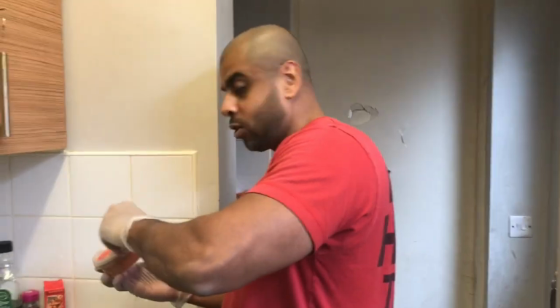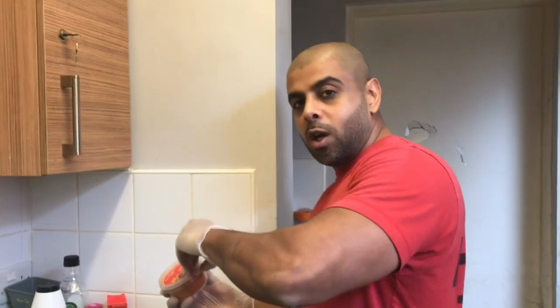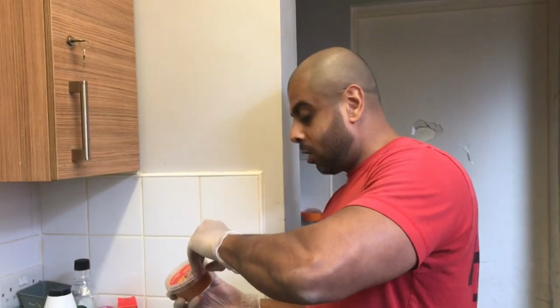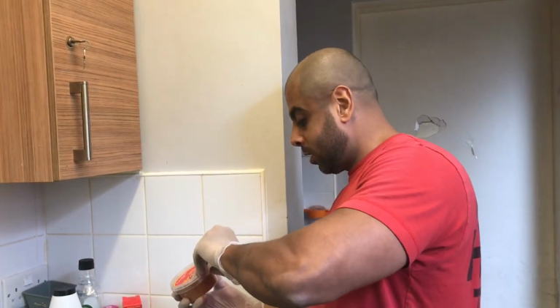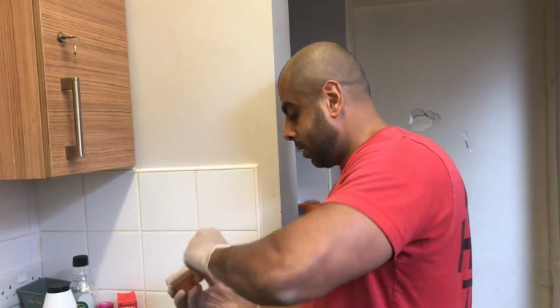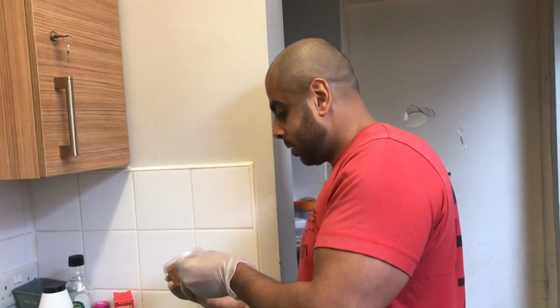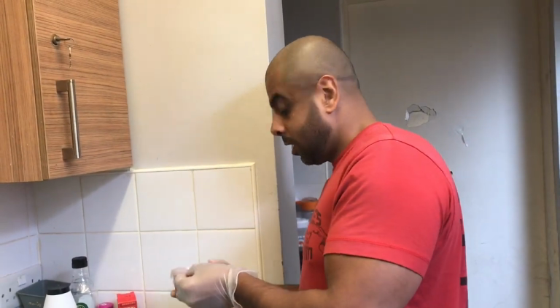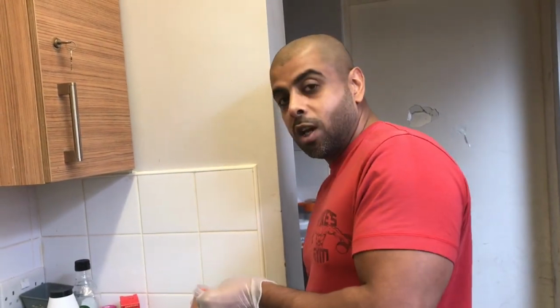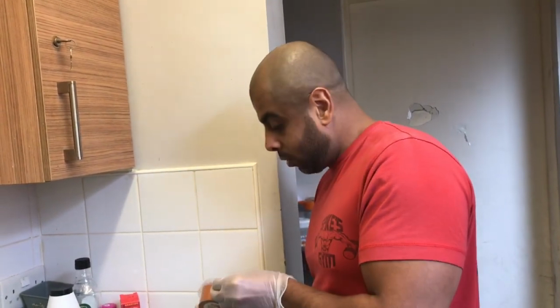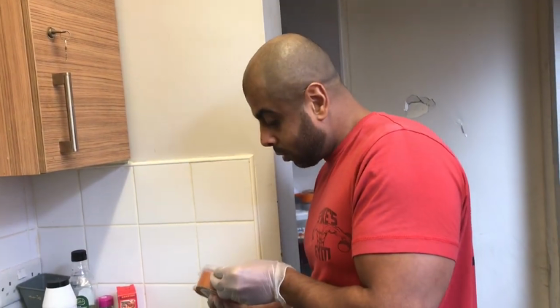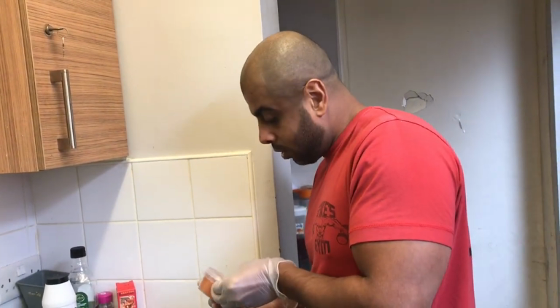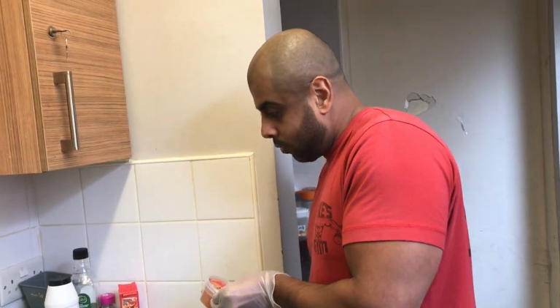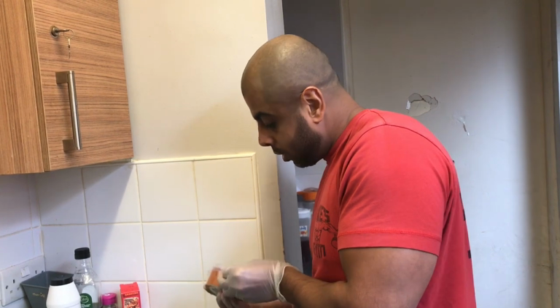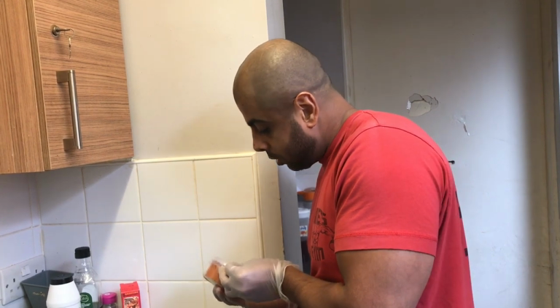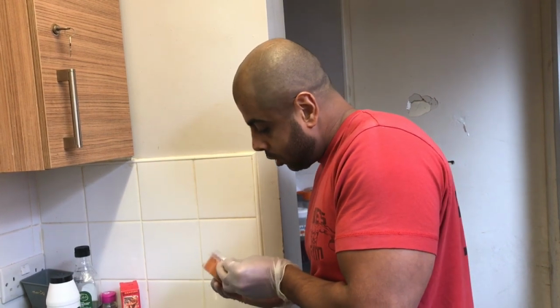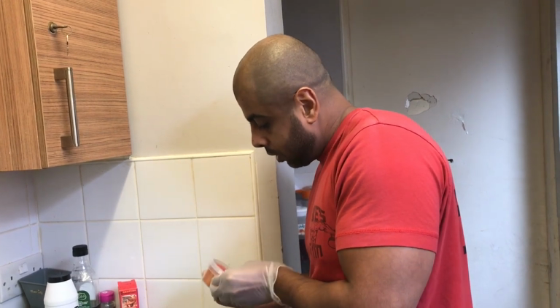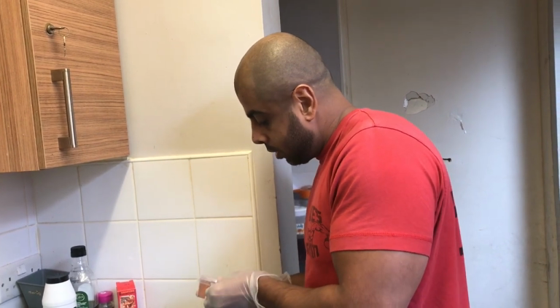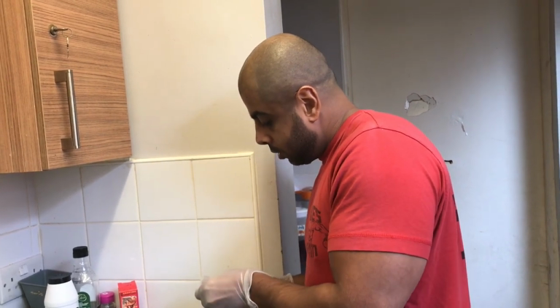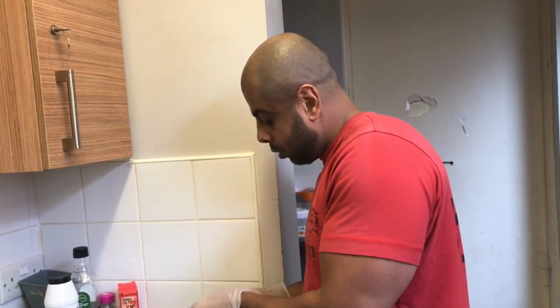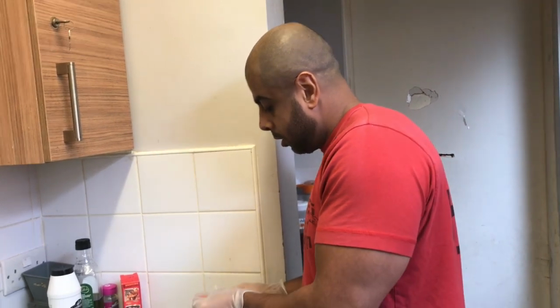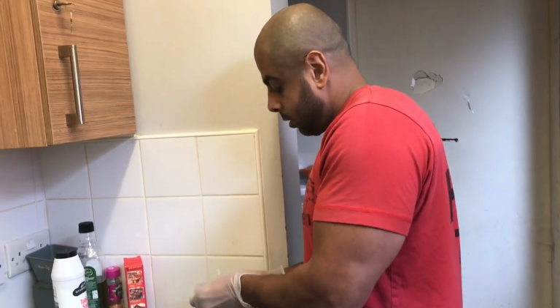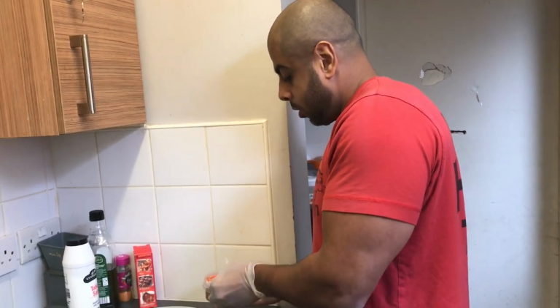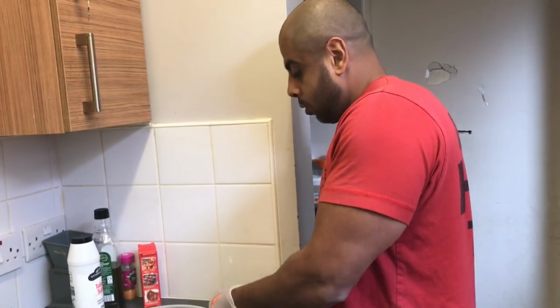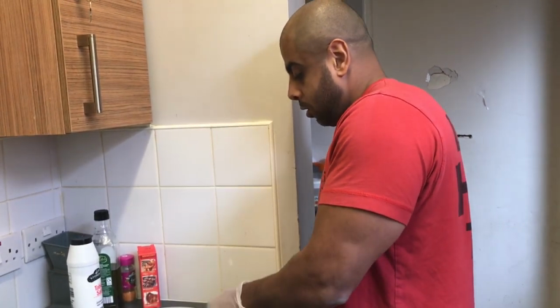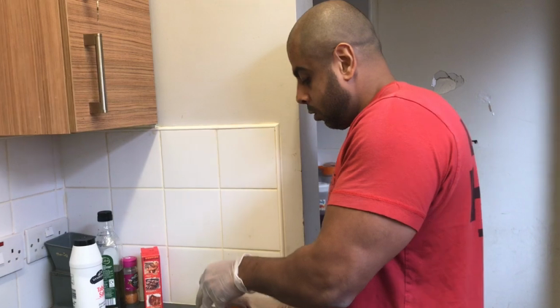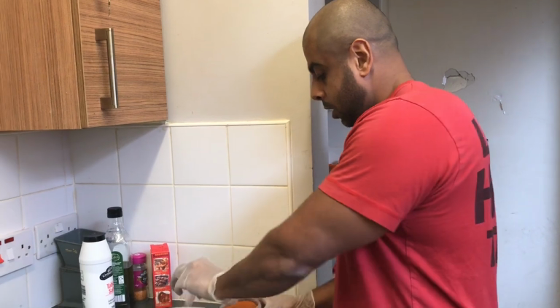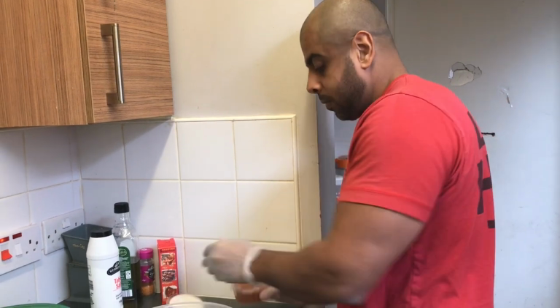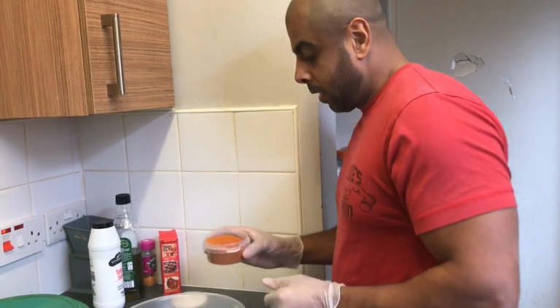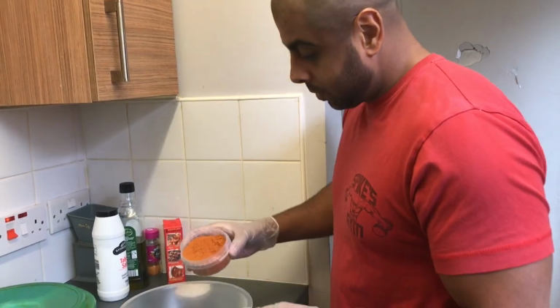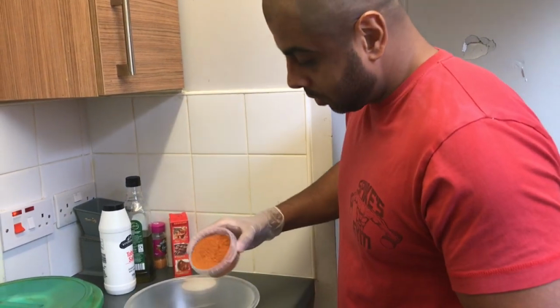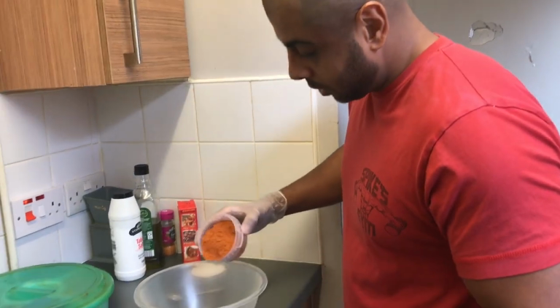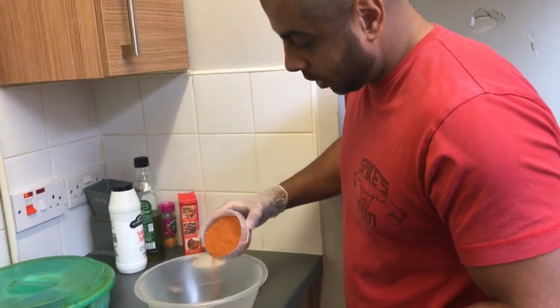Today I'm wearing gloves because I've got a few cuts on my fingers, so I don't want to be stinging. Right, let's get cracking.